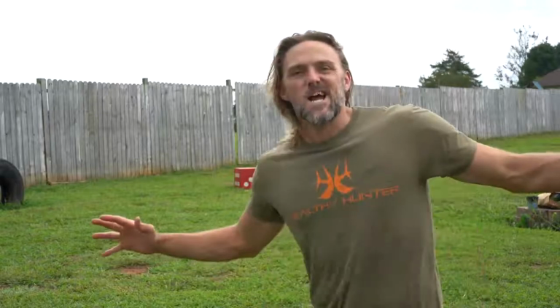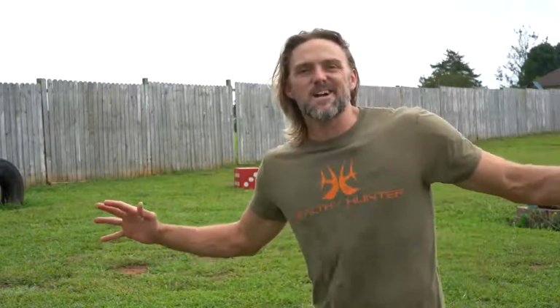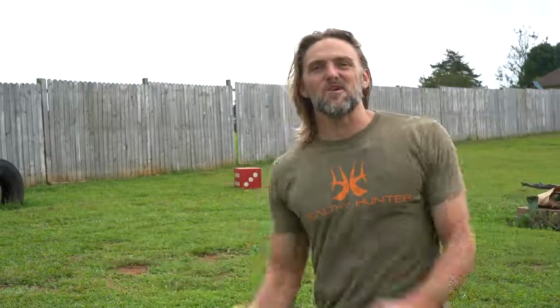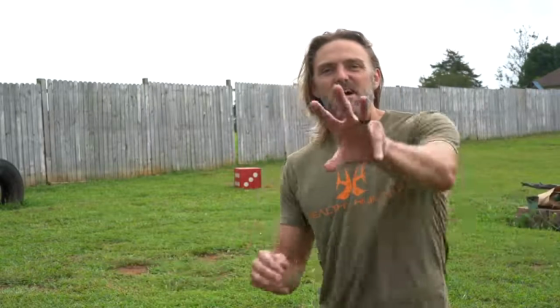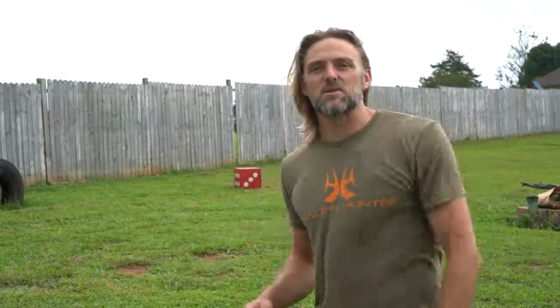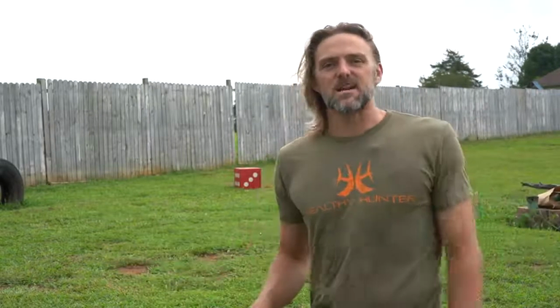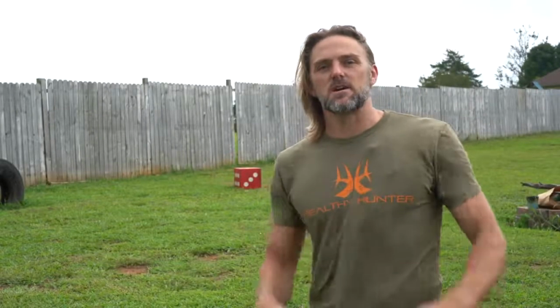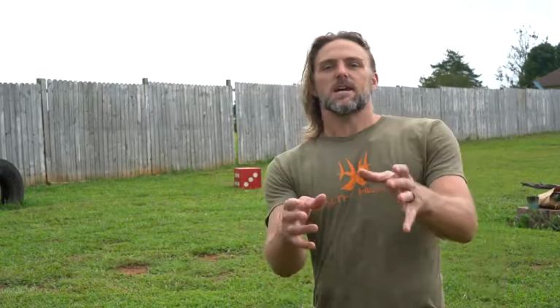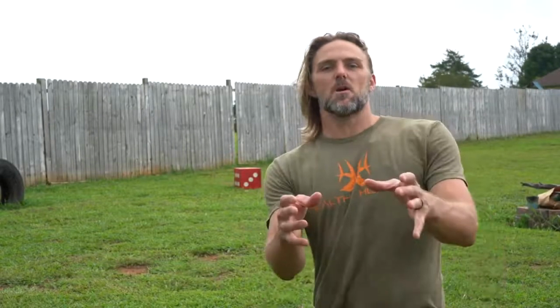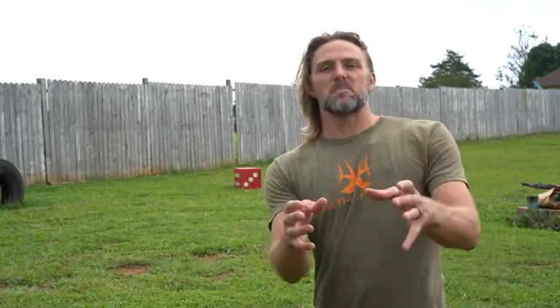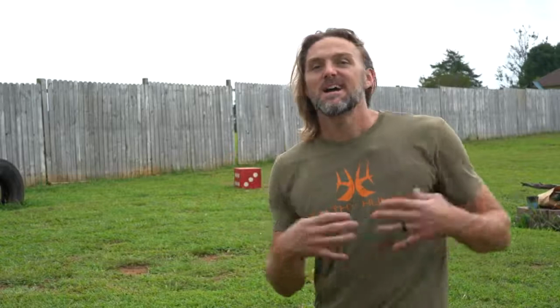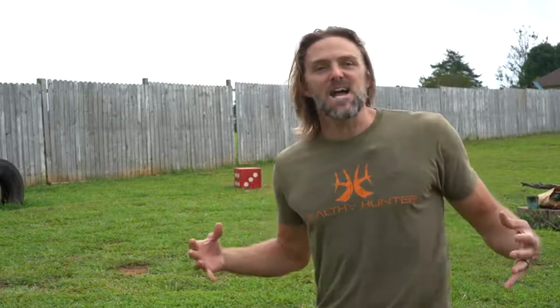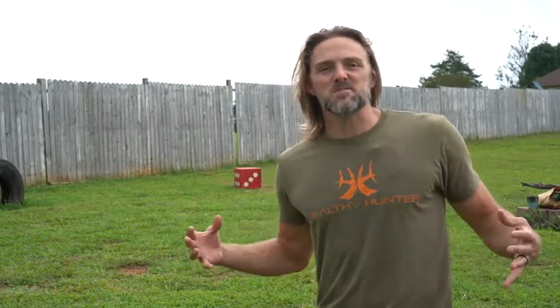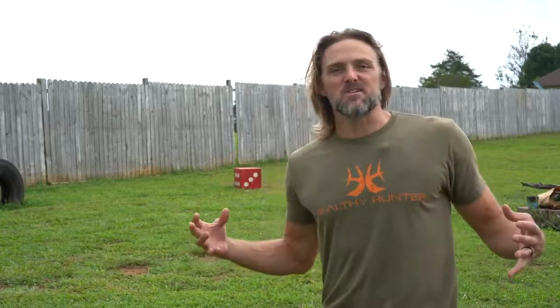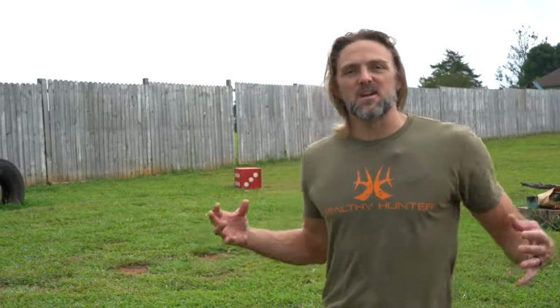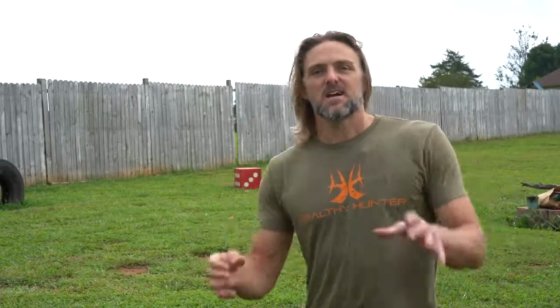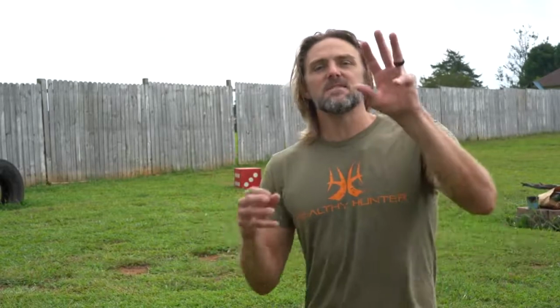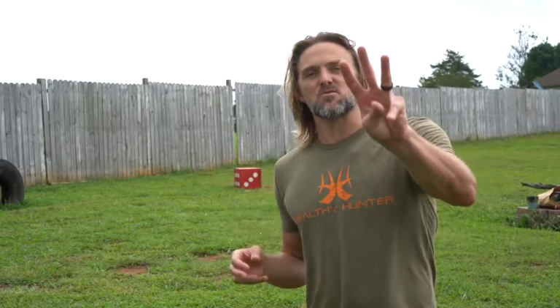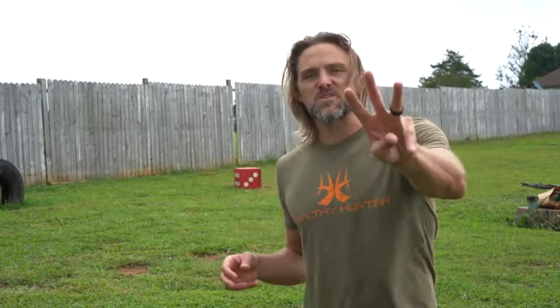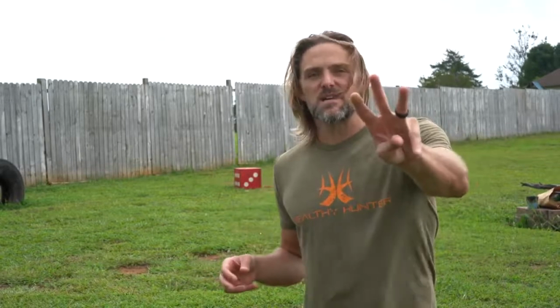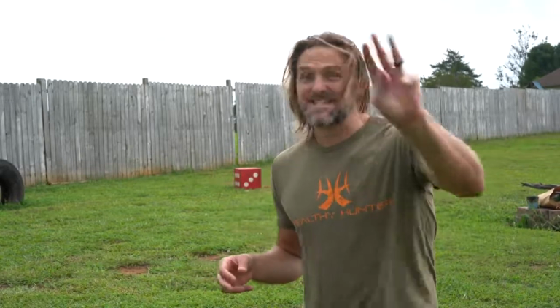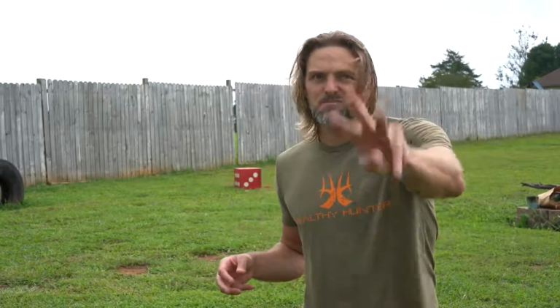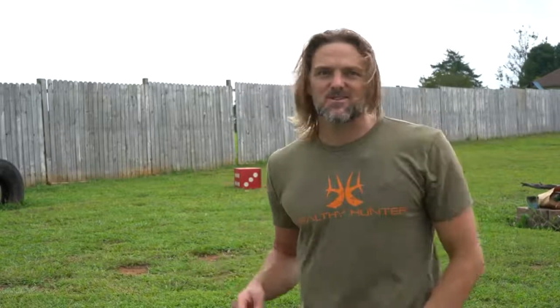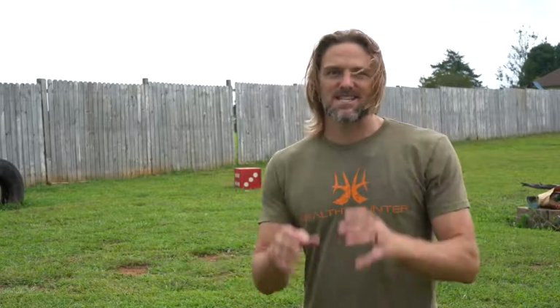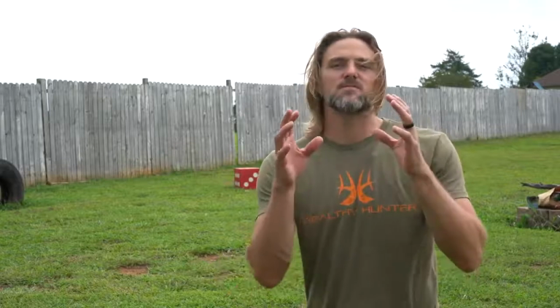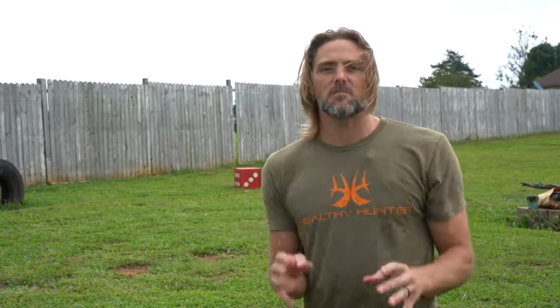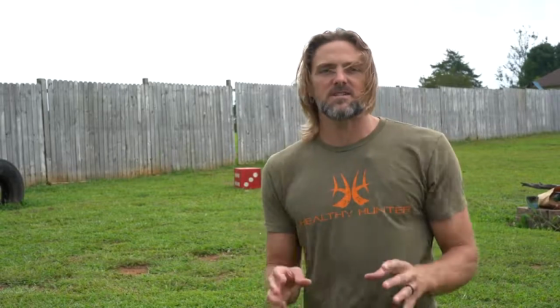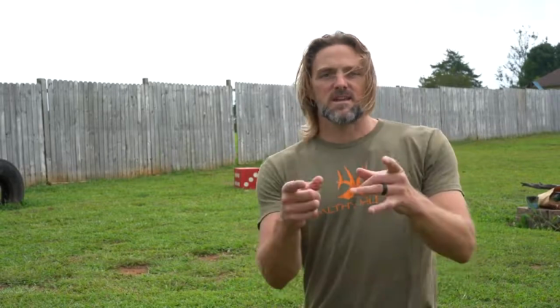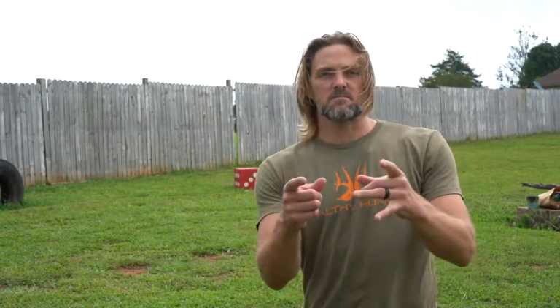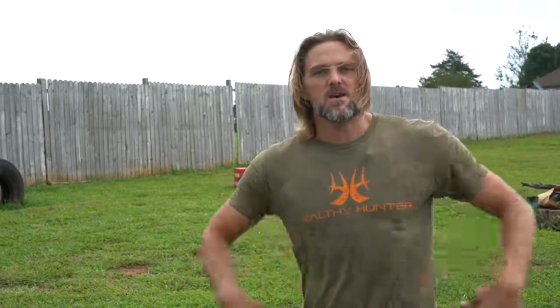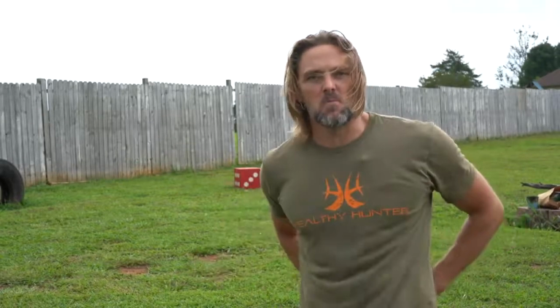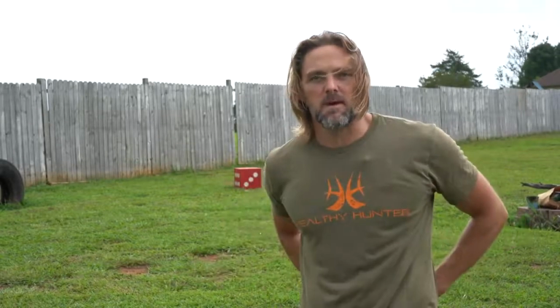Here we go, folks. Today I've got three exercises for you to help you with low back pain. I am Dr. Brook Stiller, The Healthy Hunter, and these are the top three exercises I give to every patient that comes to me with low back pain.